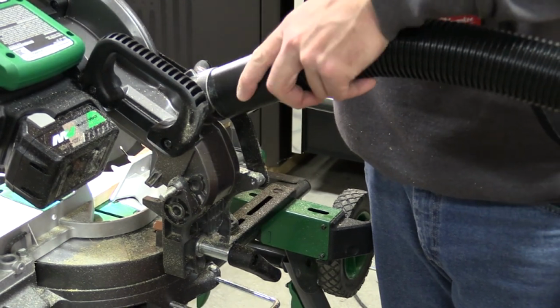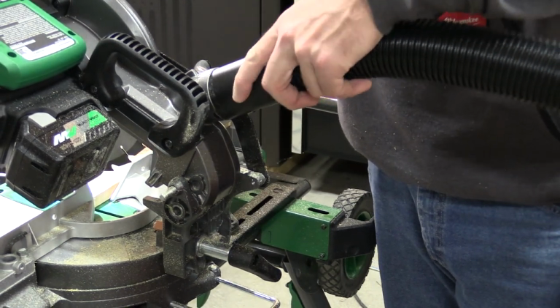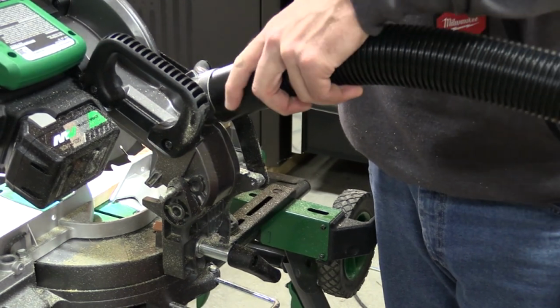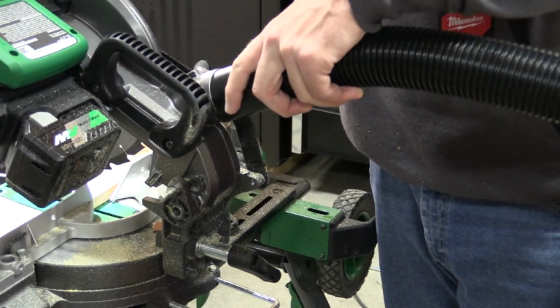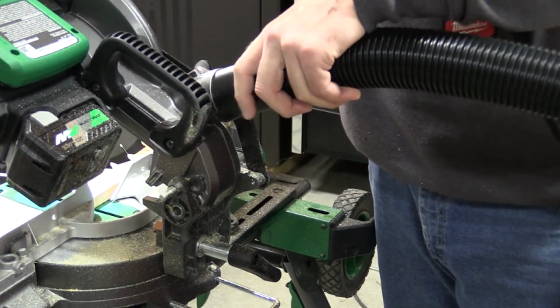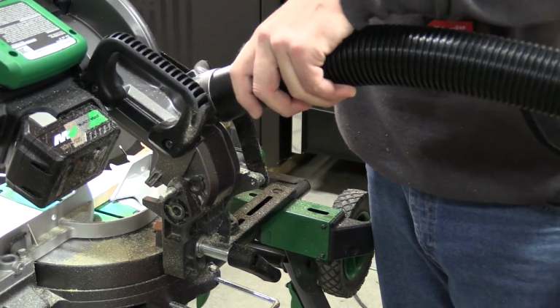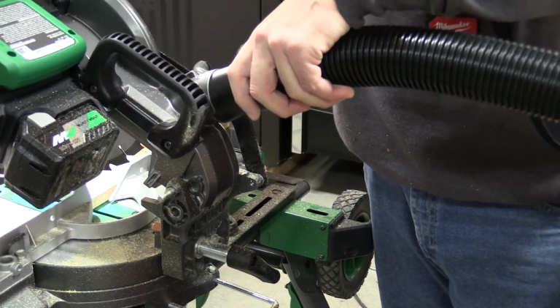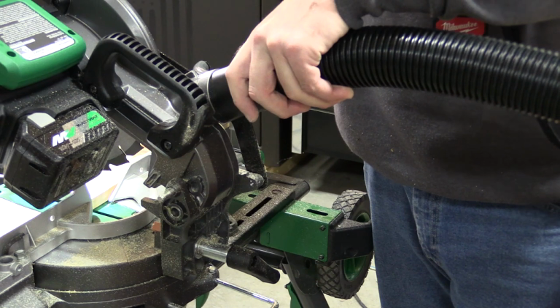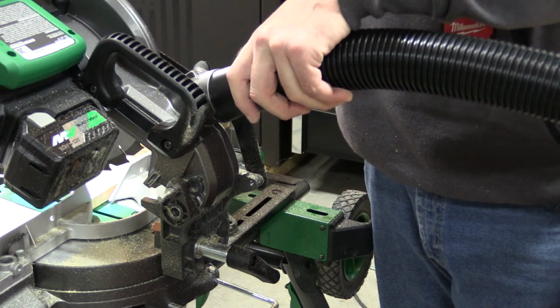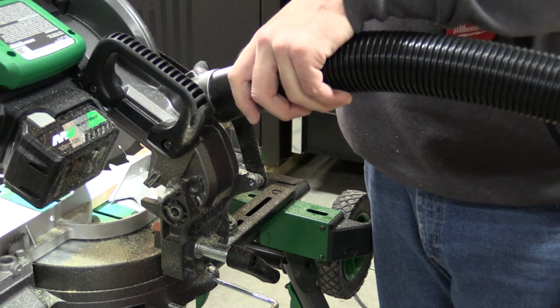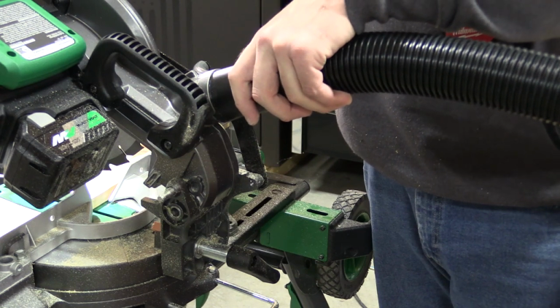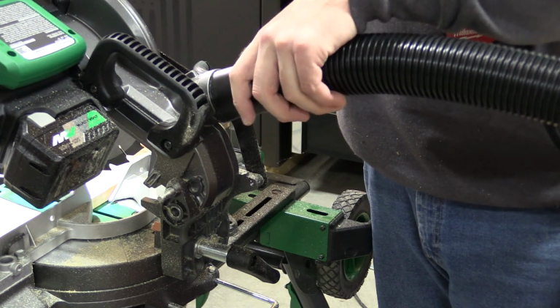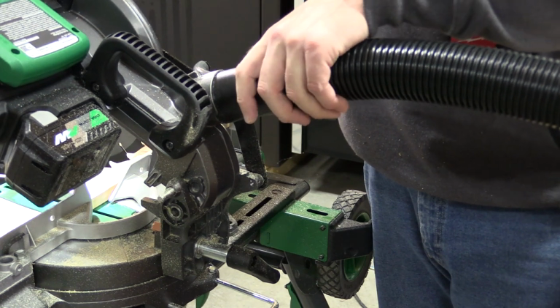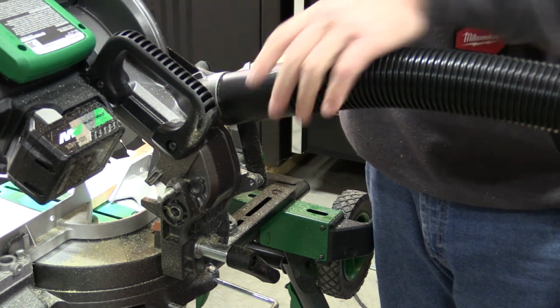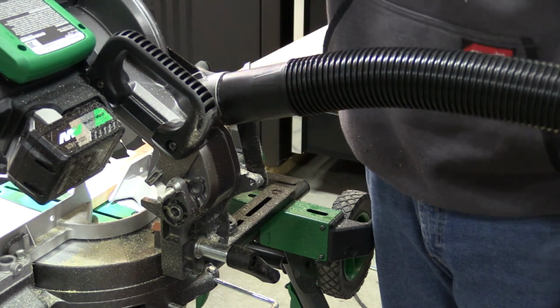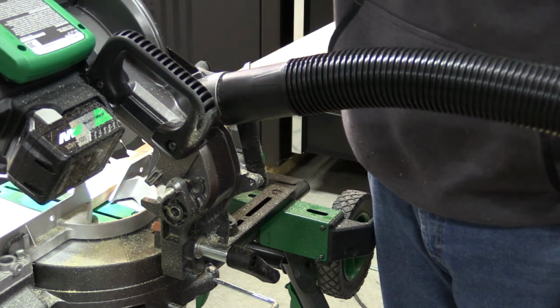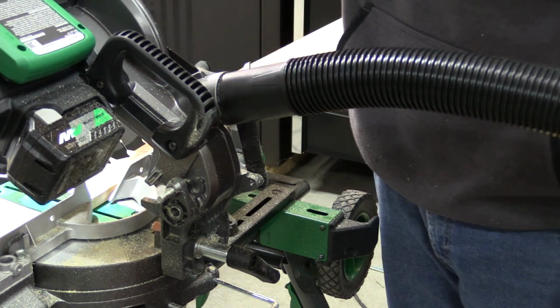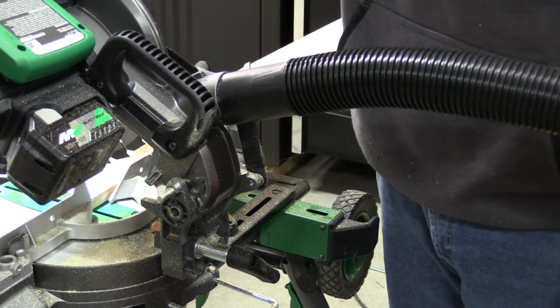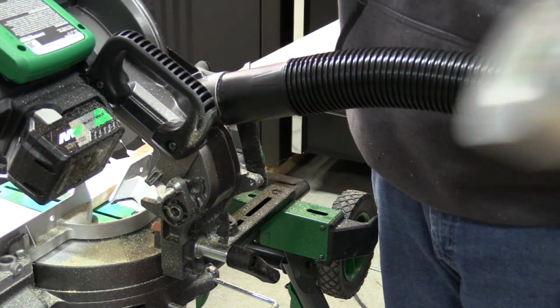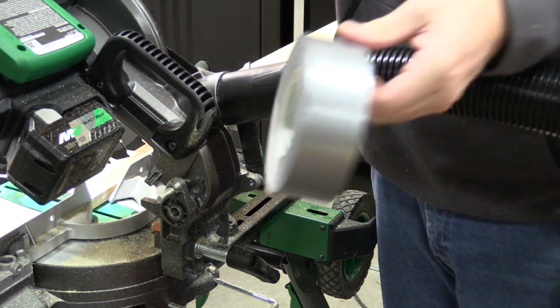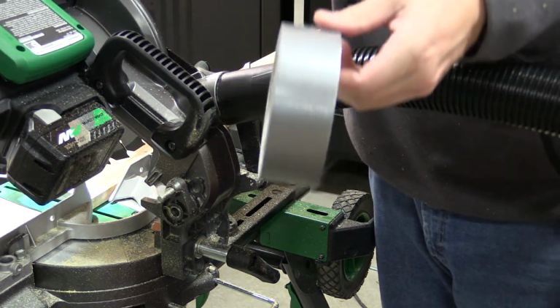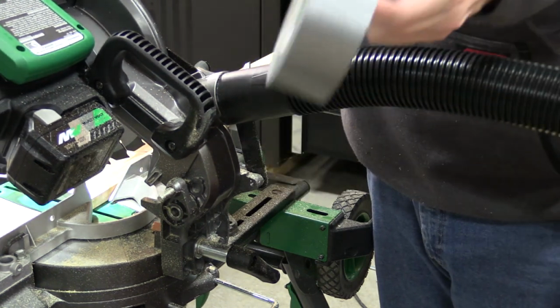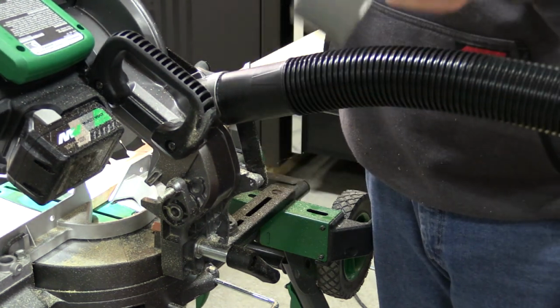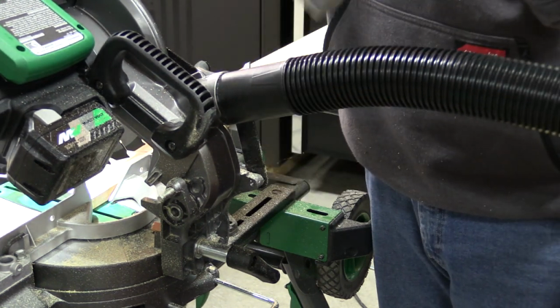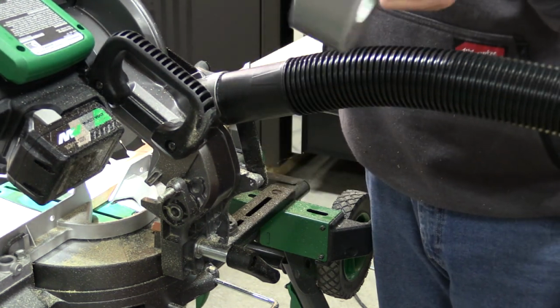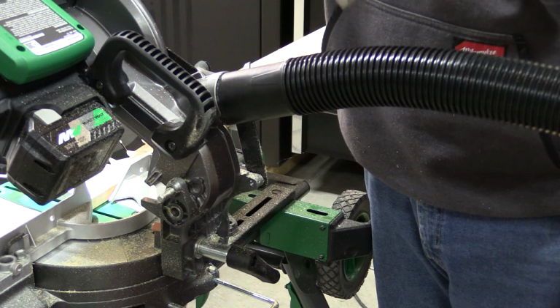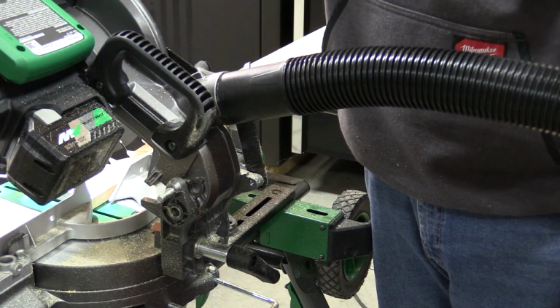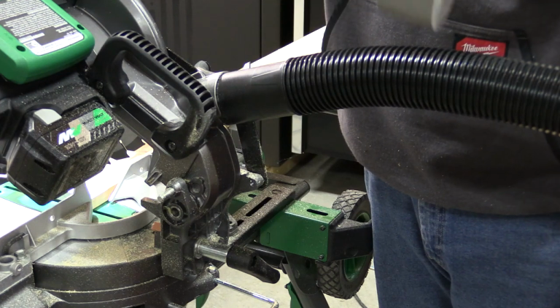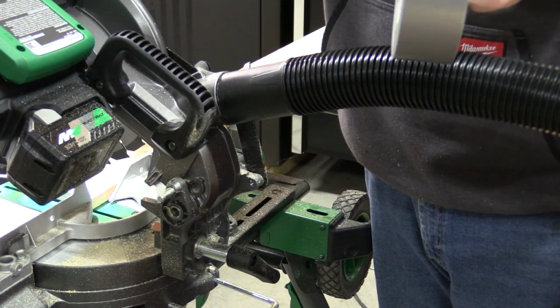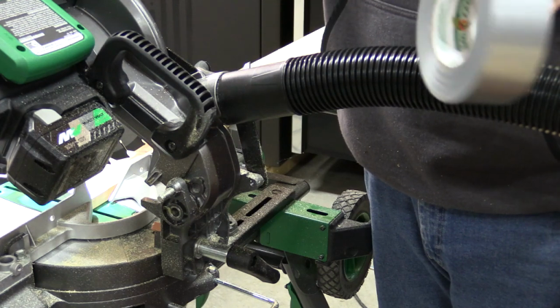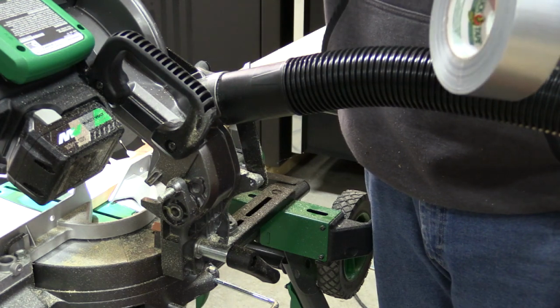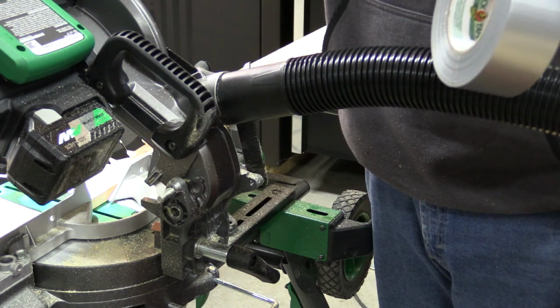All of my current vacuums want to sit inside this little area and stop before we can get a good connection. We're going to use a little duct tape here to make this work, just to try it out.